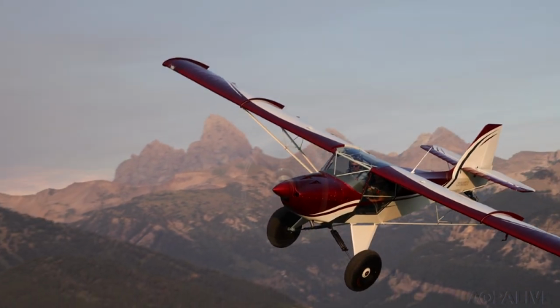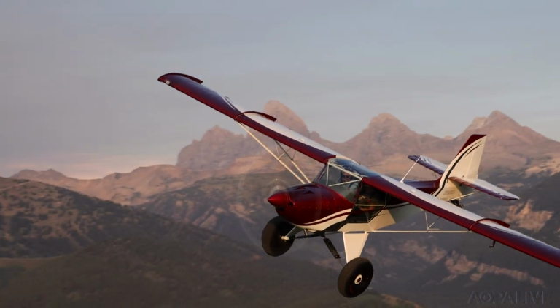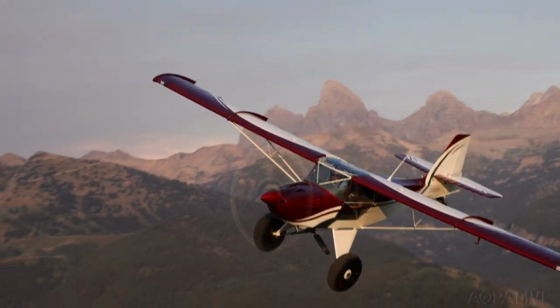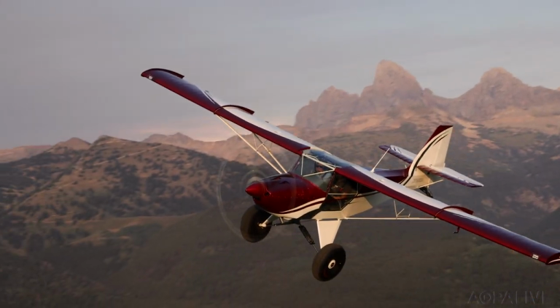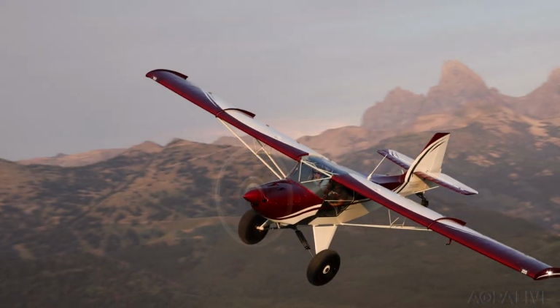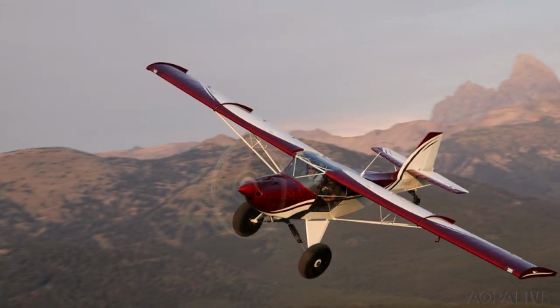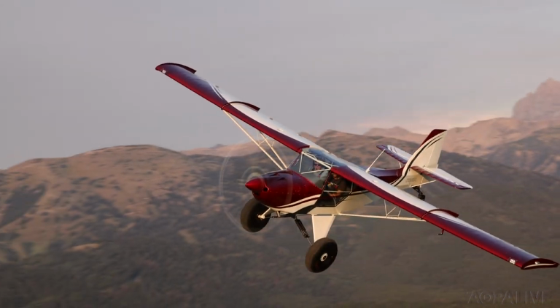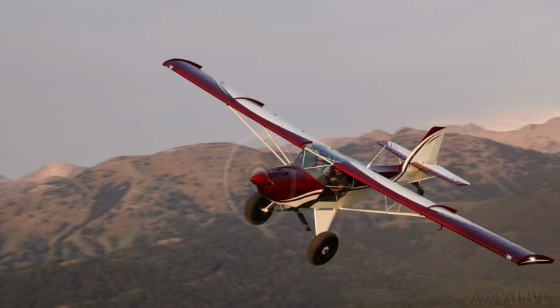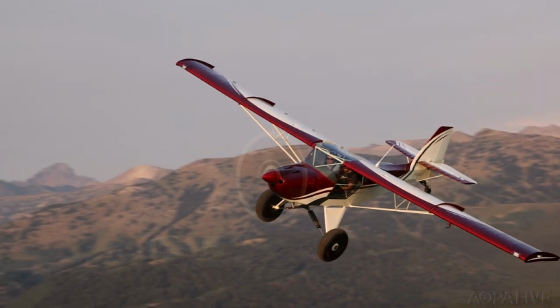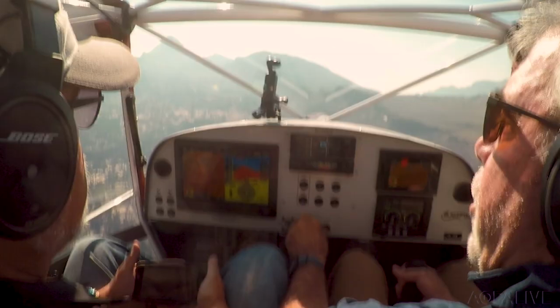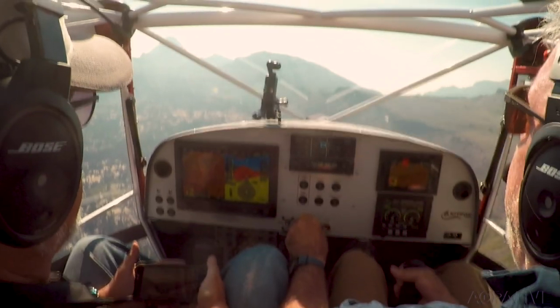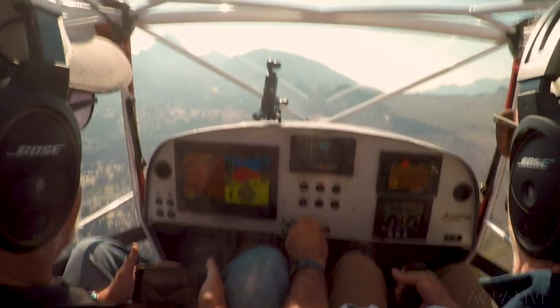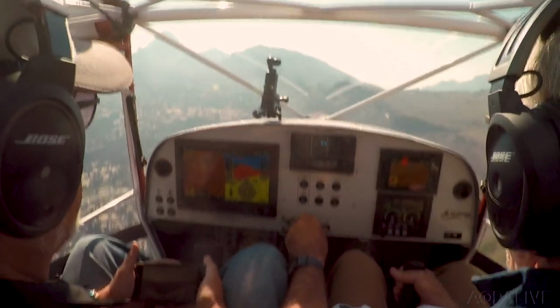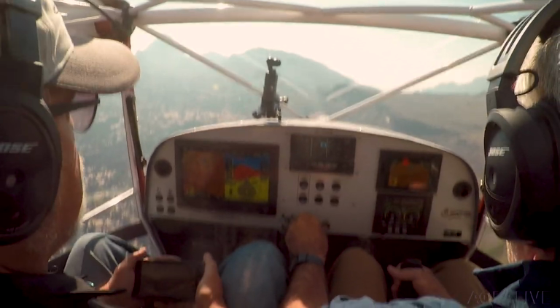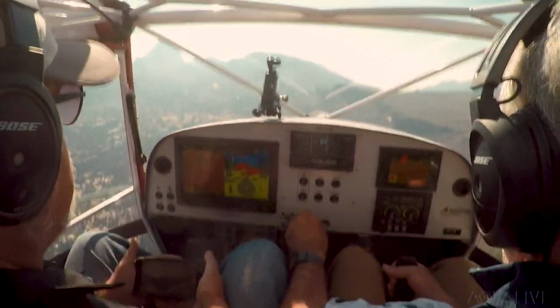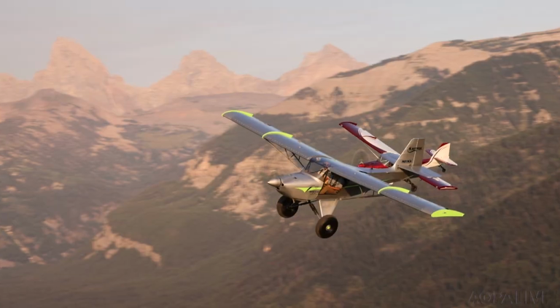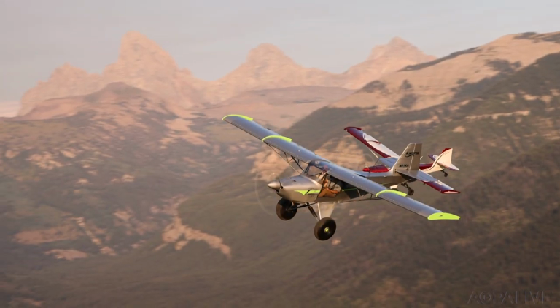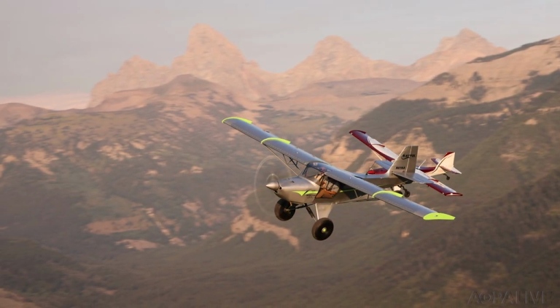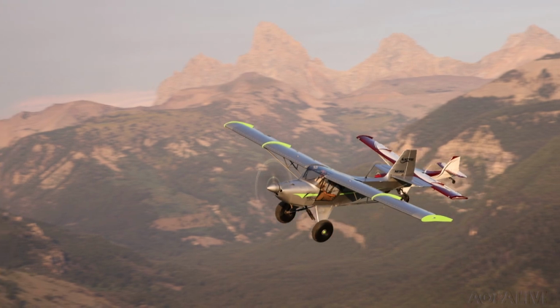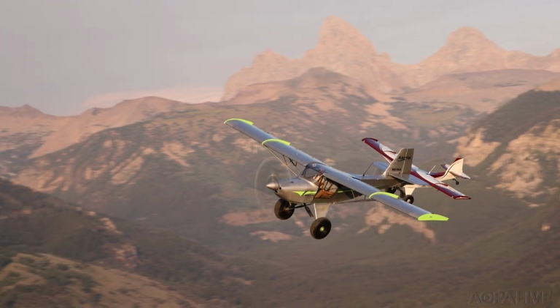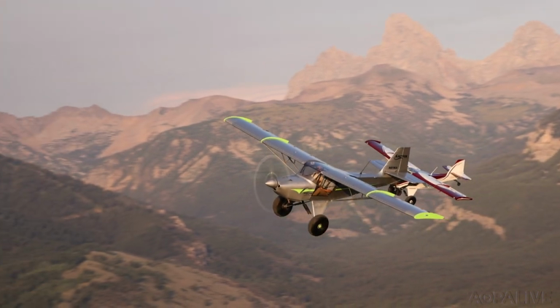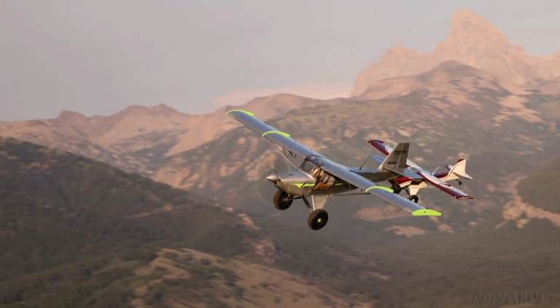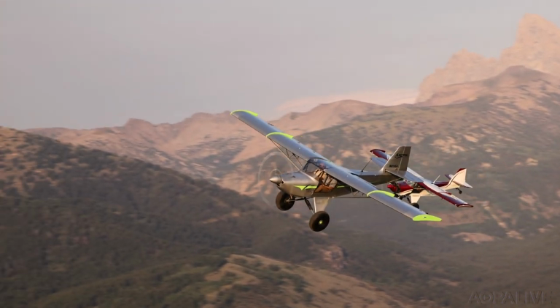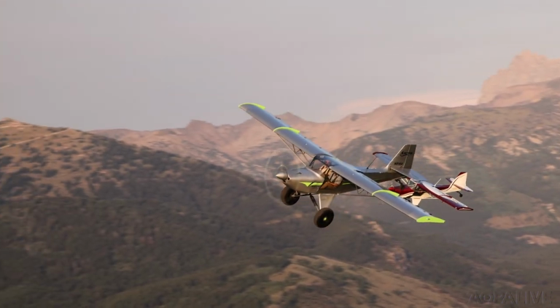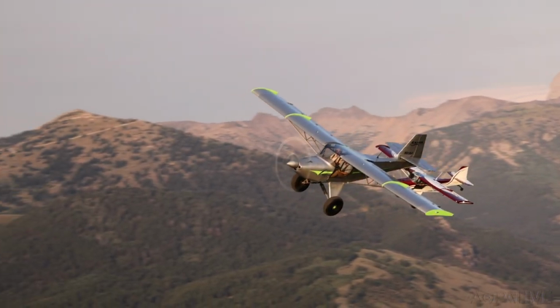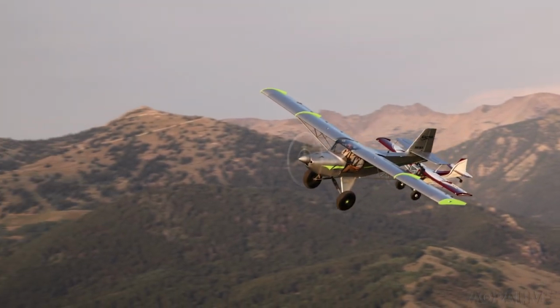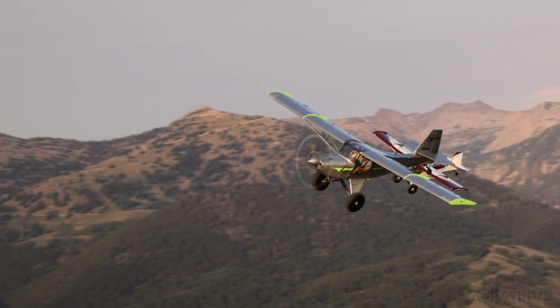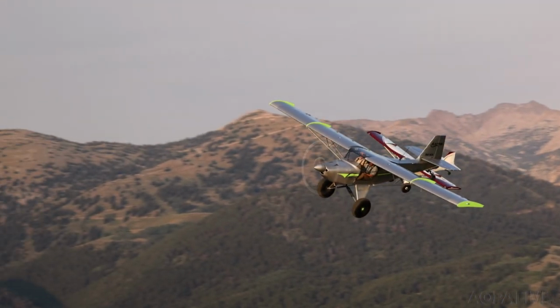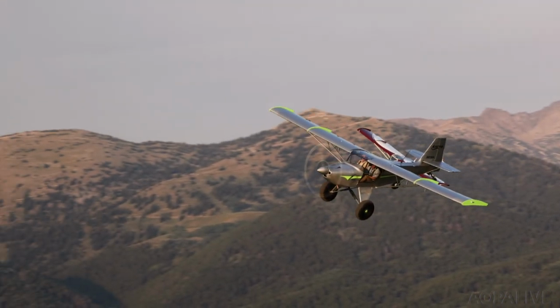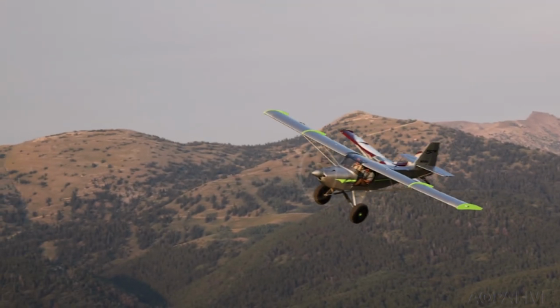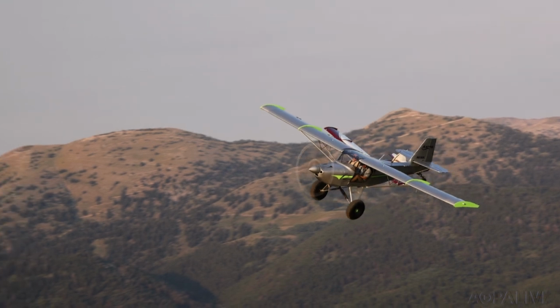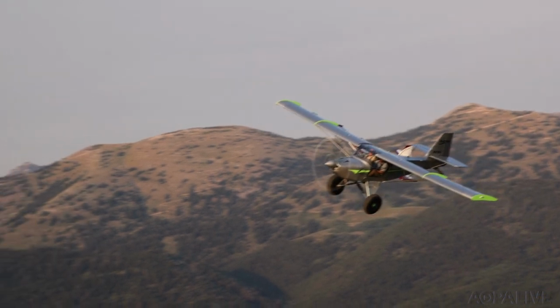These imposing mountains are this airplane's happy spot. Despite hot days and high elevations, its turbocharged Rotax 915 IS pumps out a full 141 horsepower all the way up to 15,000 feet.